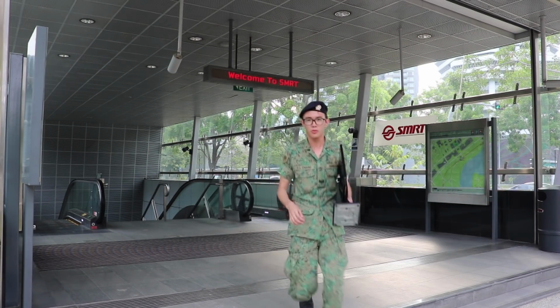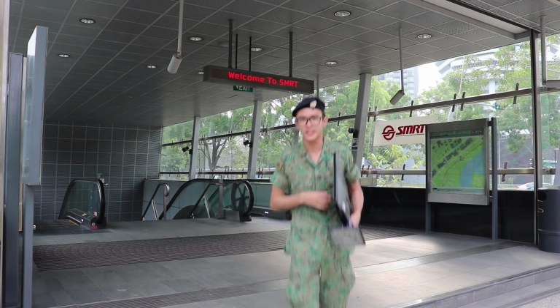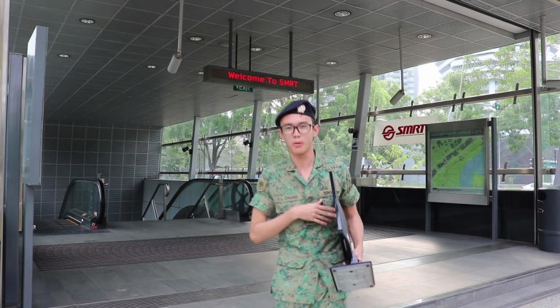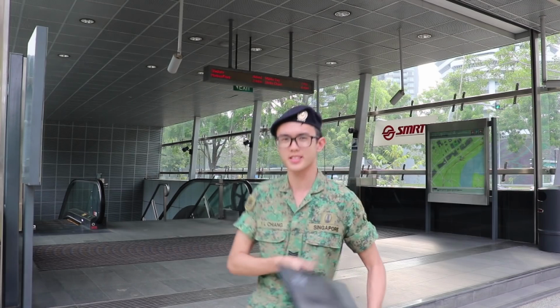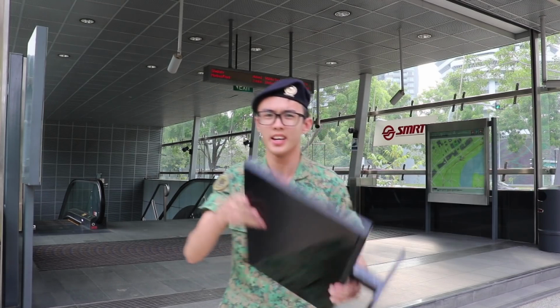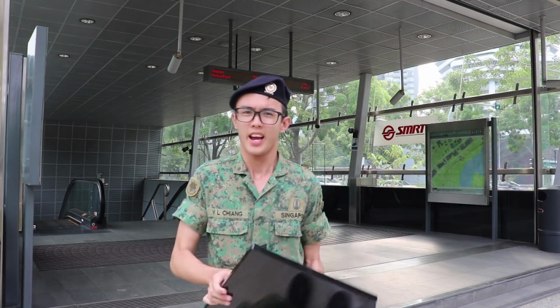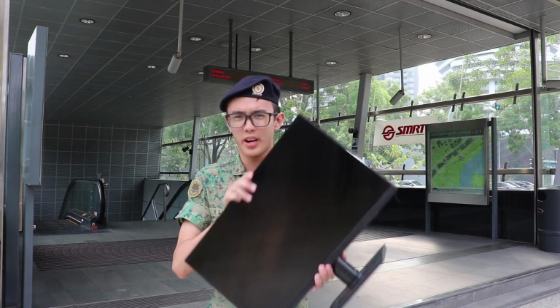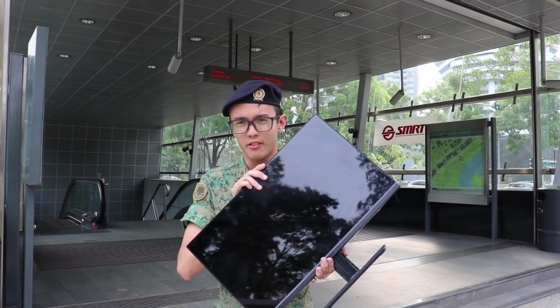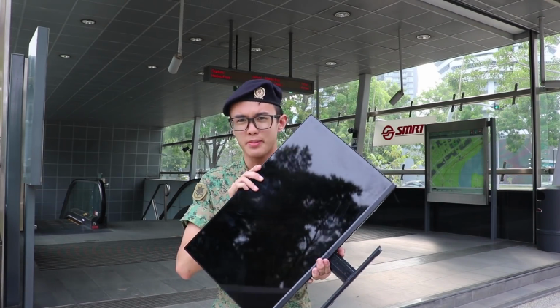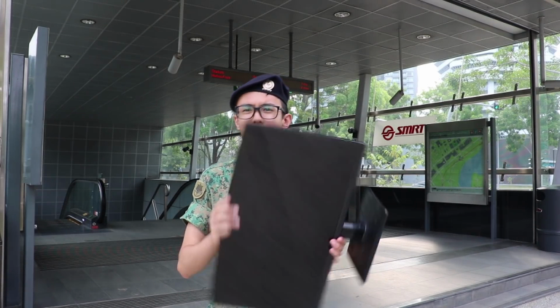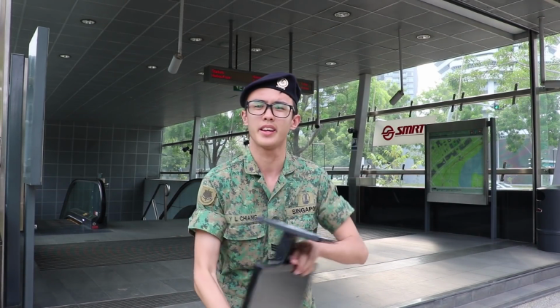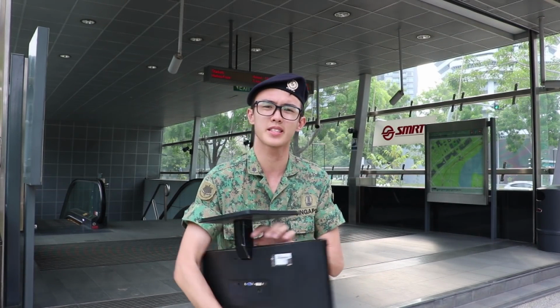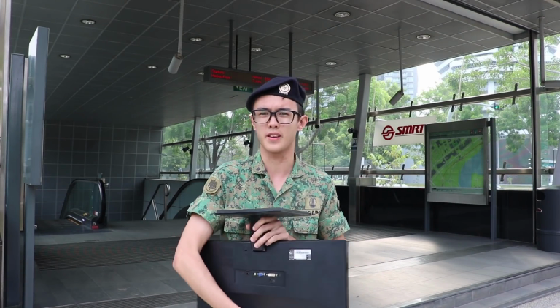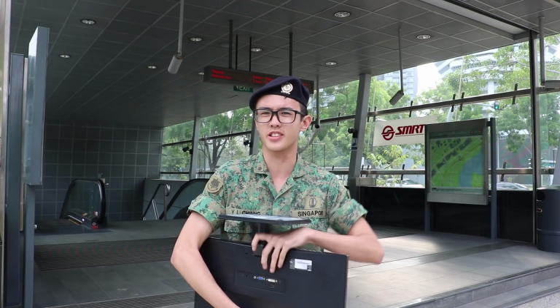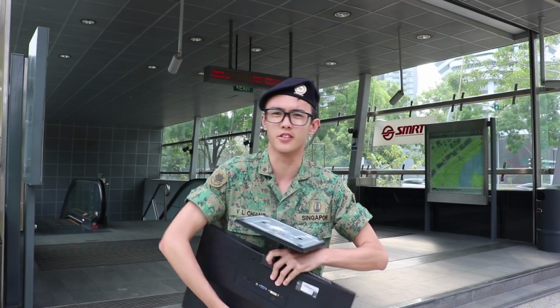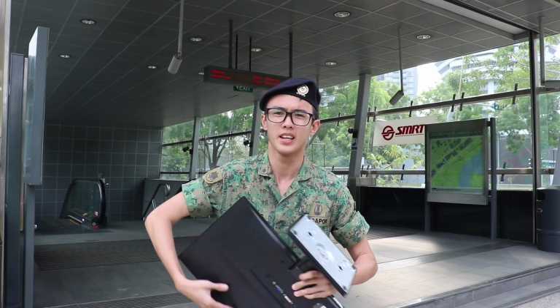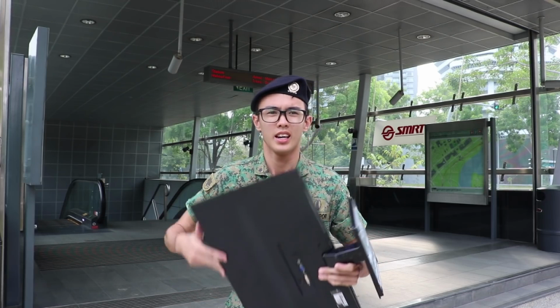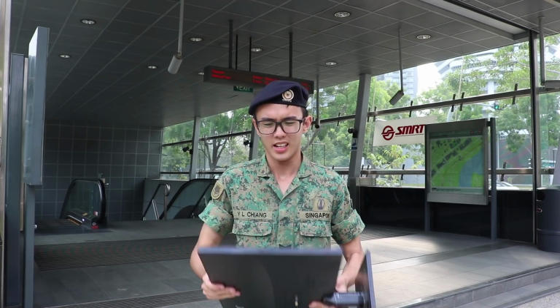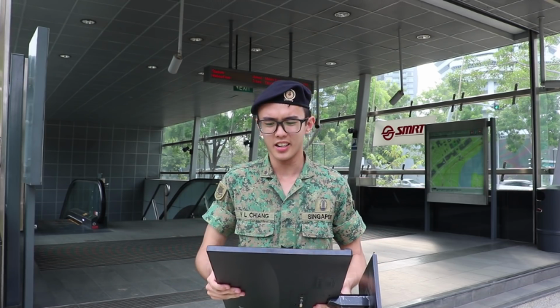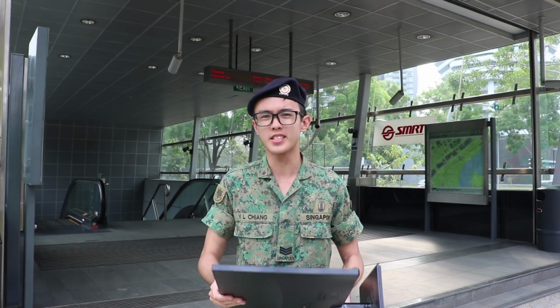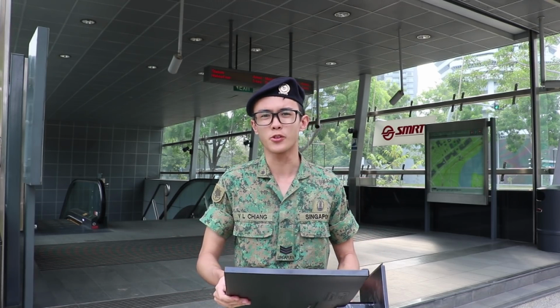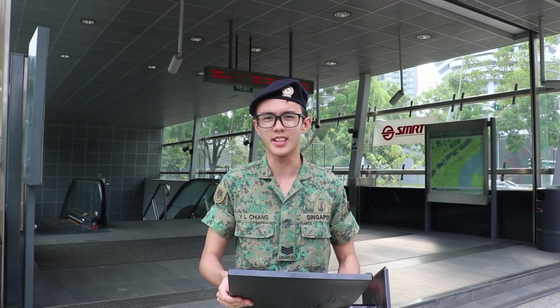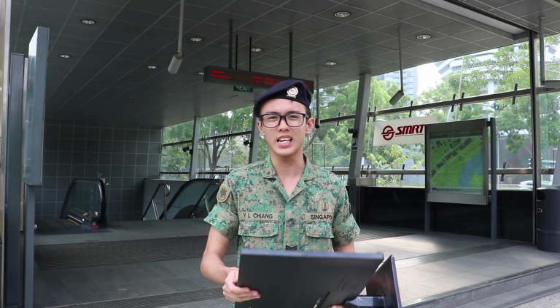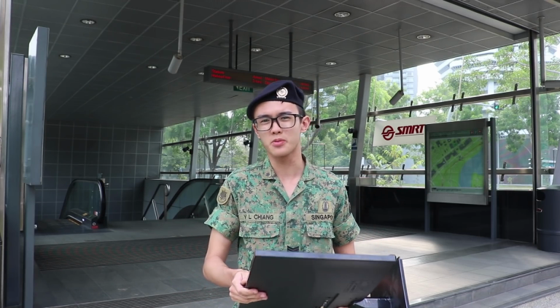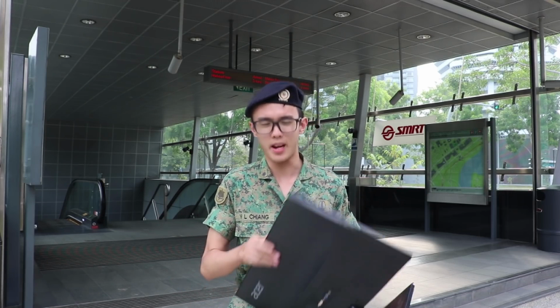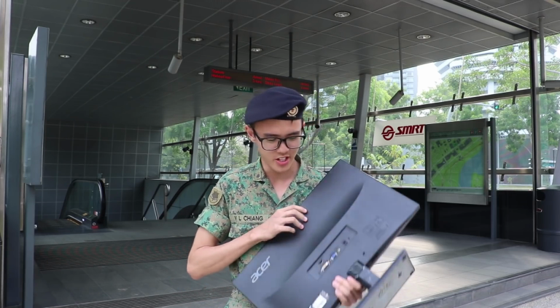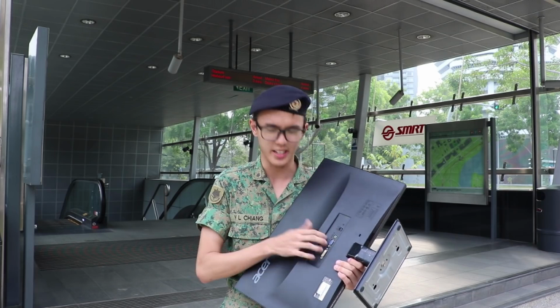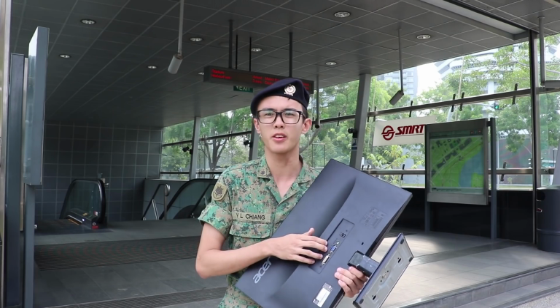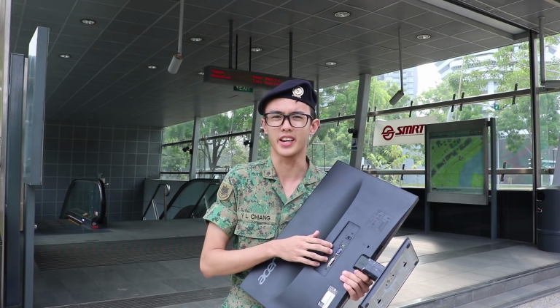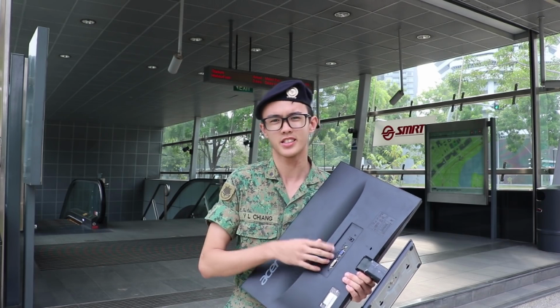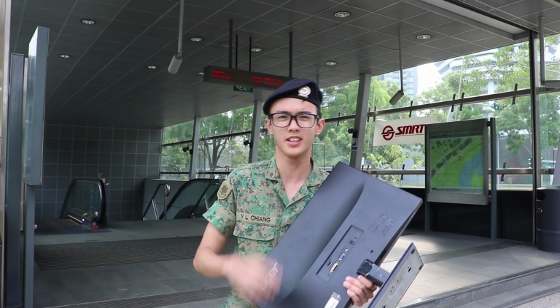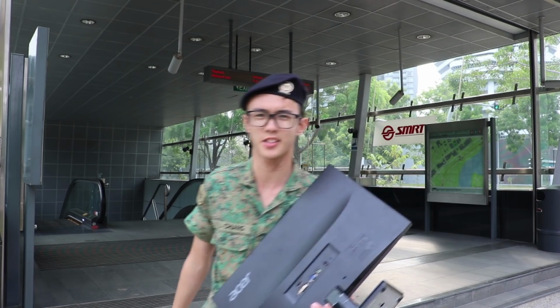I broke one of my display boards, so I got a replacement. I got it from Sydney for $20. They claim it was broken, but I'm pretty sure the display board is okay. Let's go.